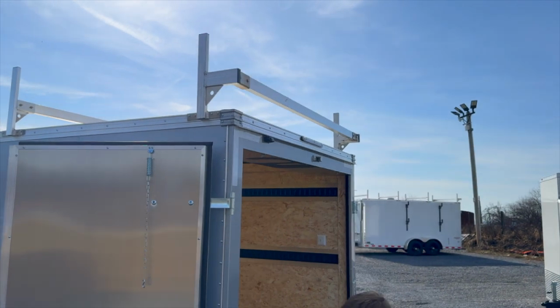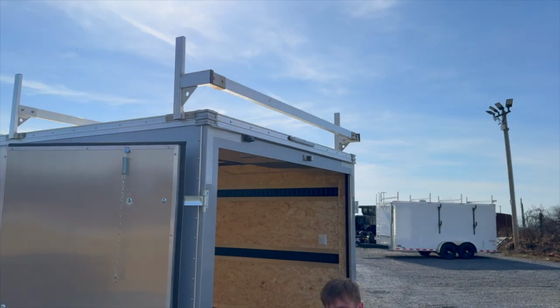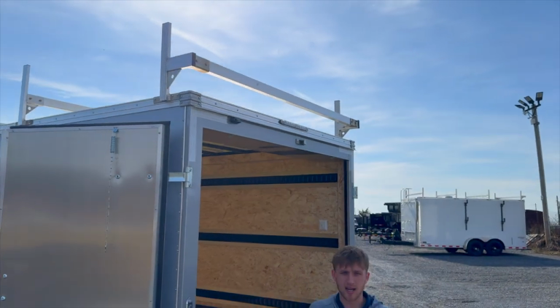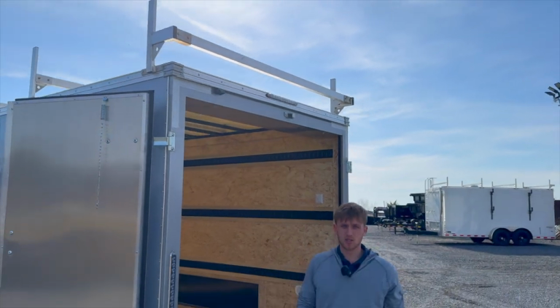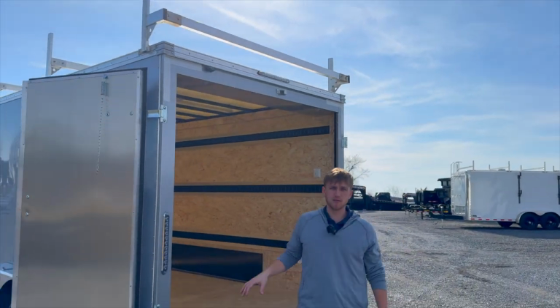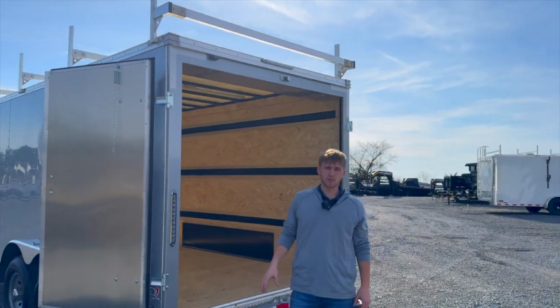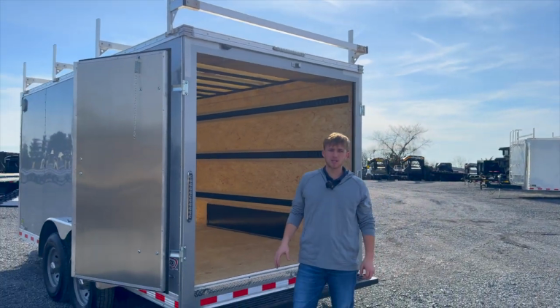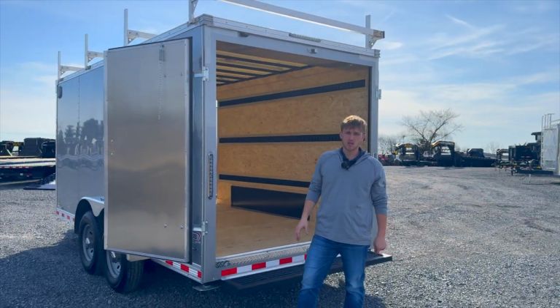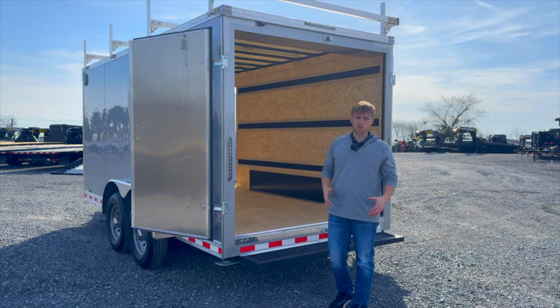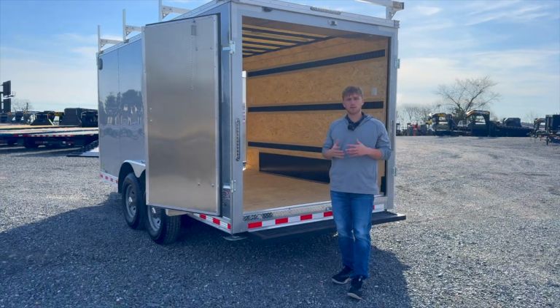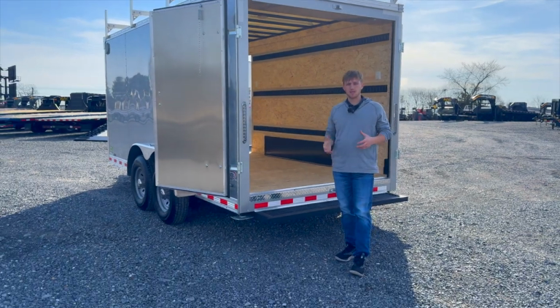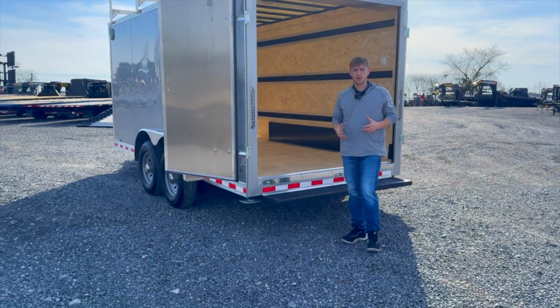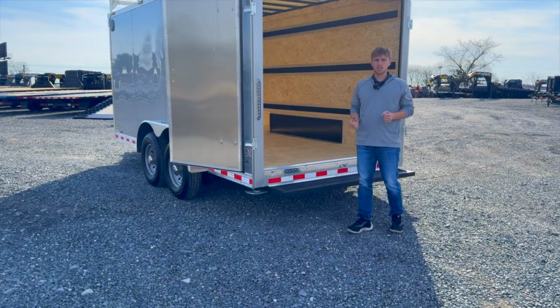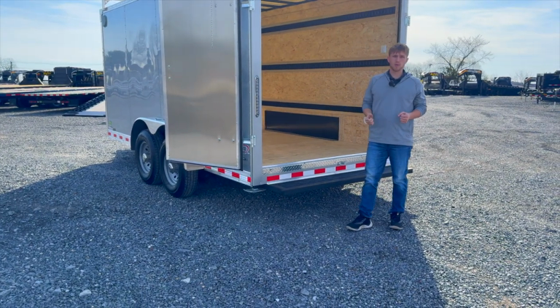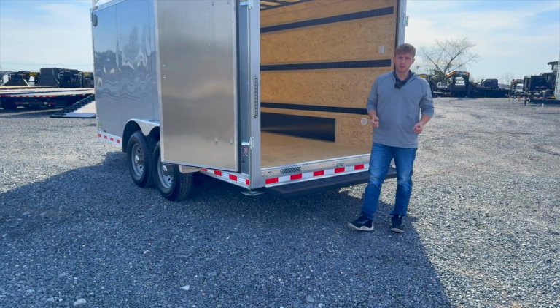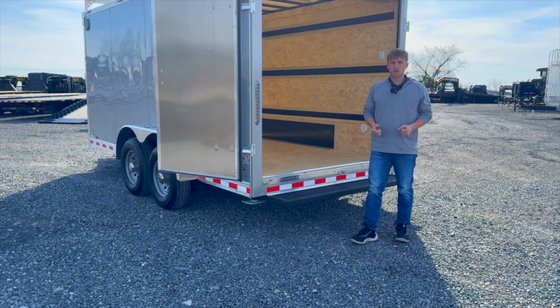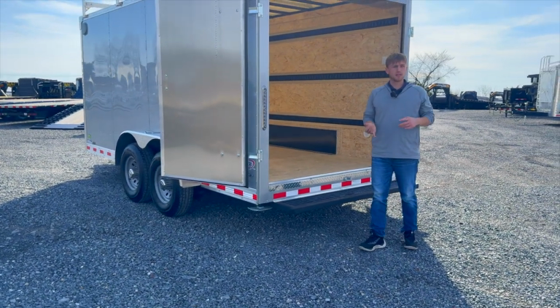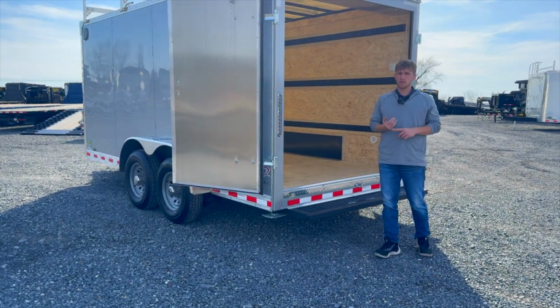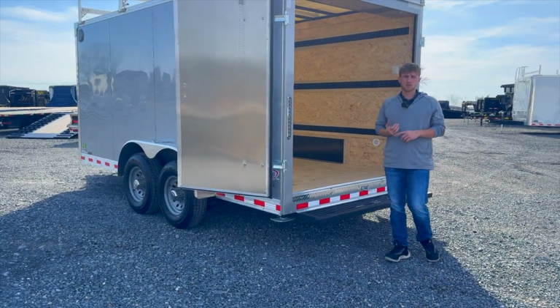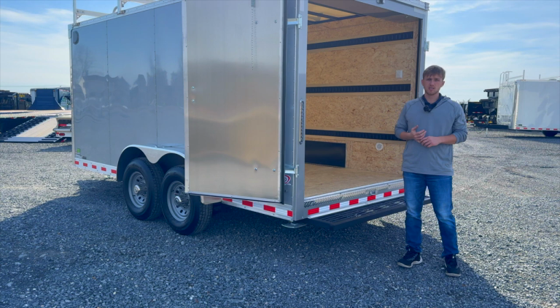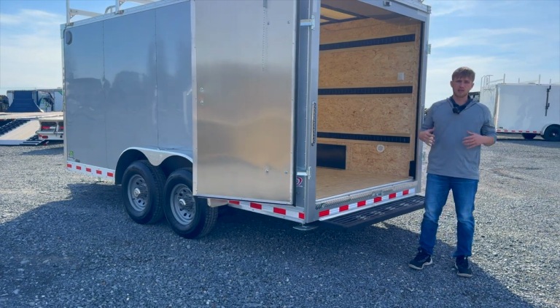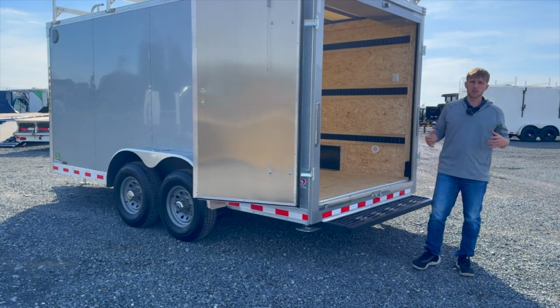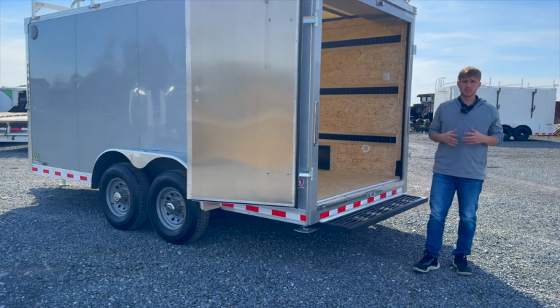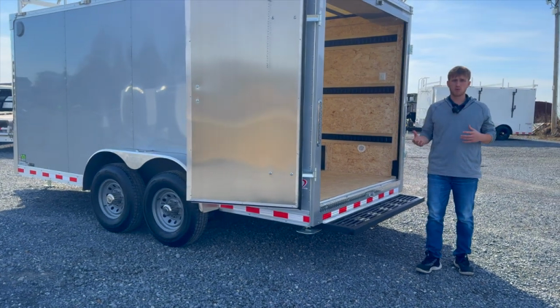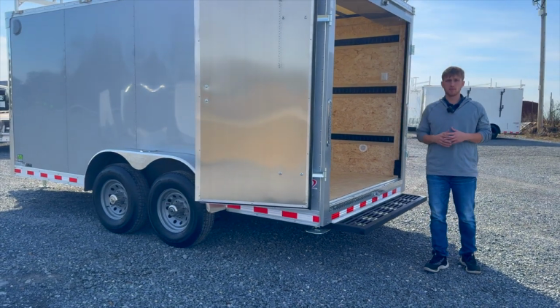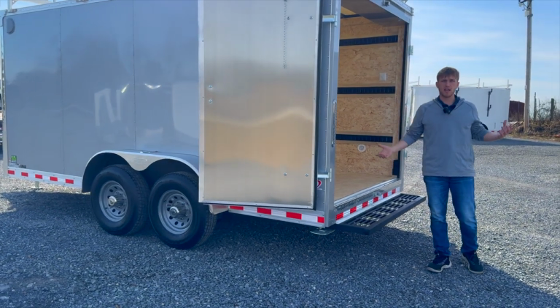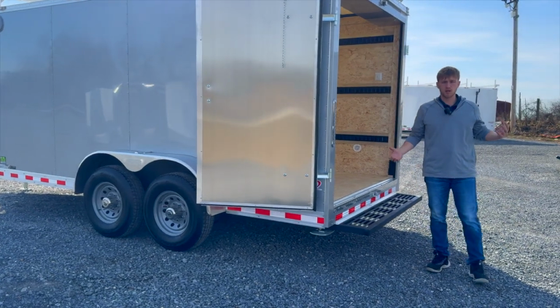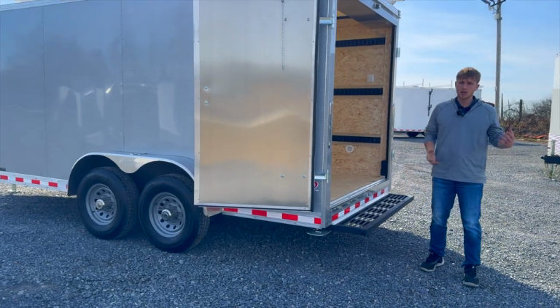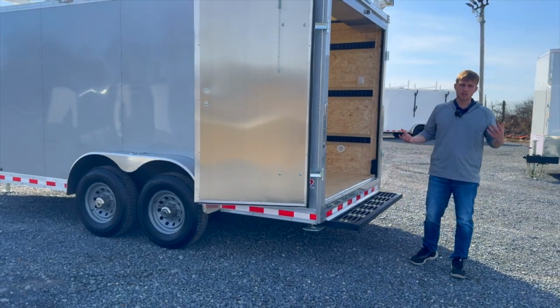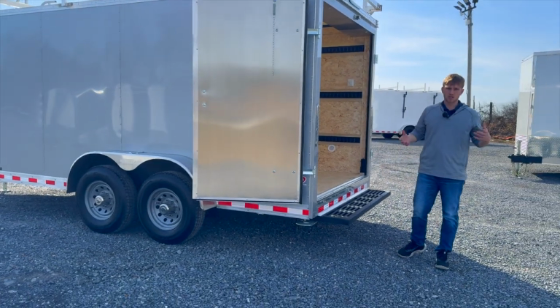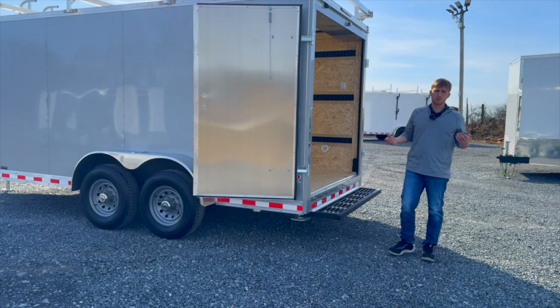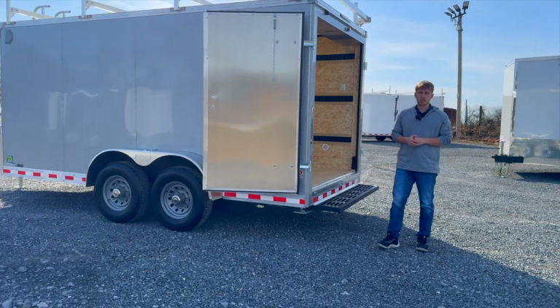This one here has two 5,200 pound axles so it's rated for 10,000 pounds GVWR. You can get these in a bunch of different sizes from 7x12 and 7x14 up to 8.5x20 — whatever size and whatever options you need.